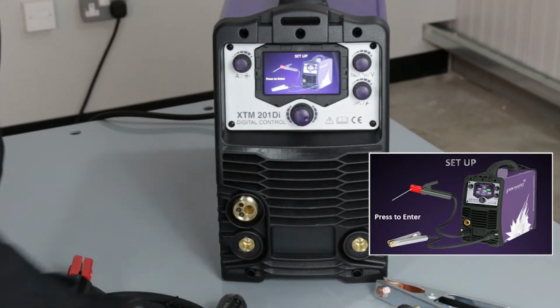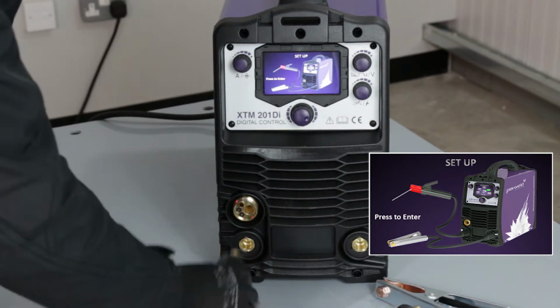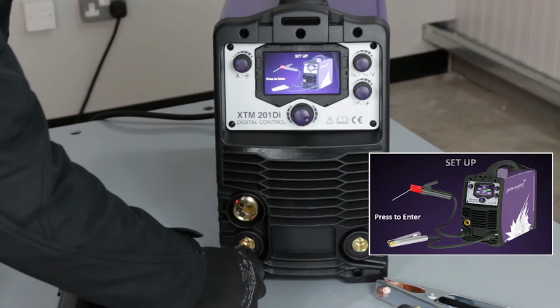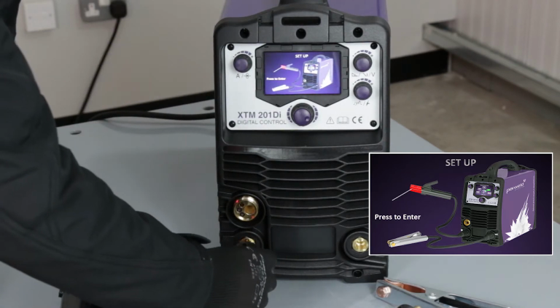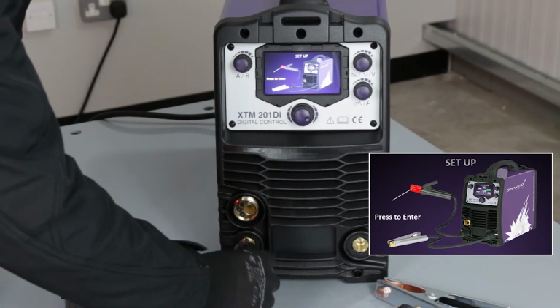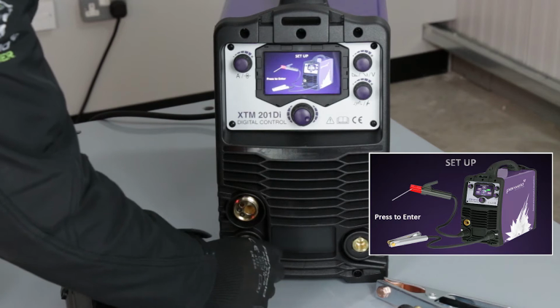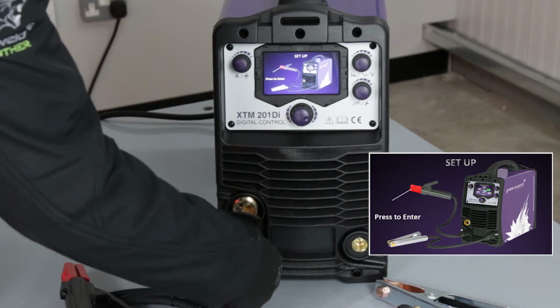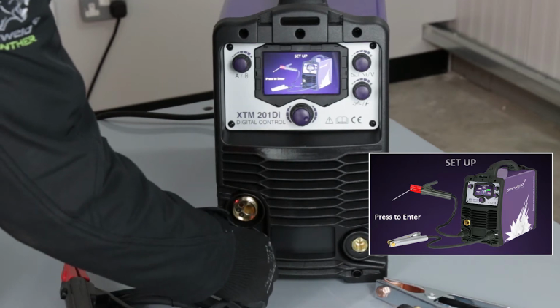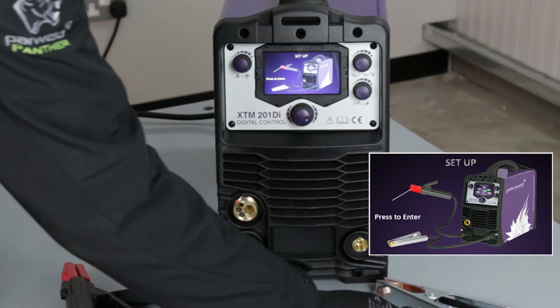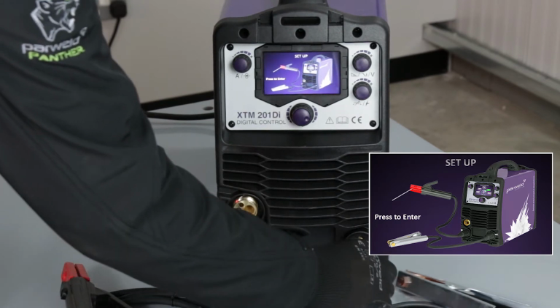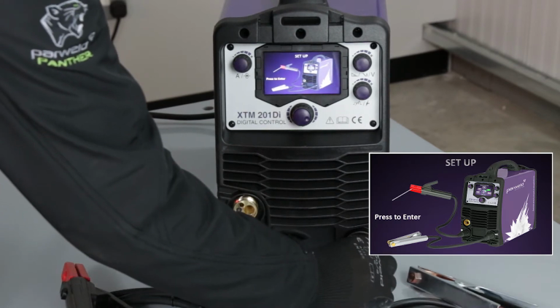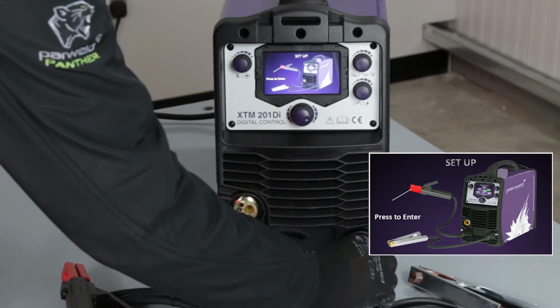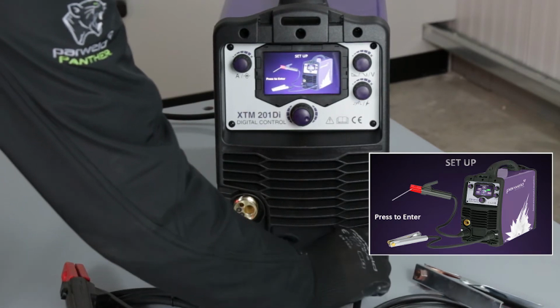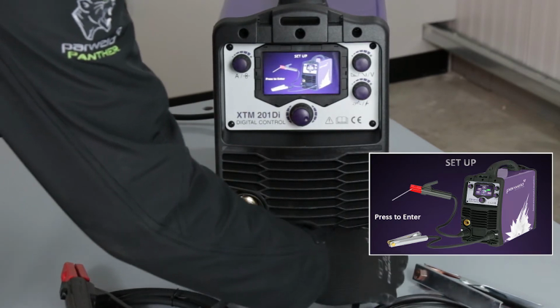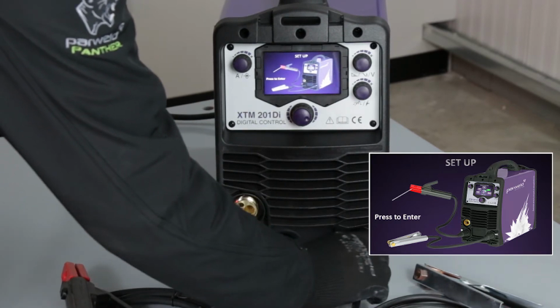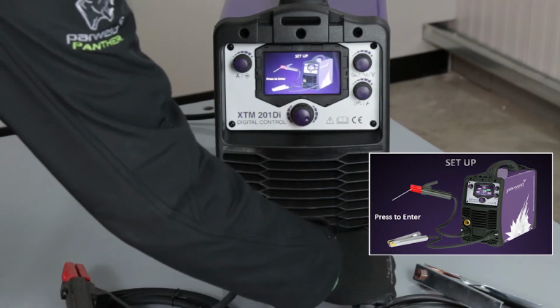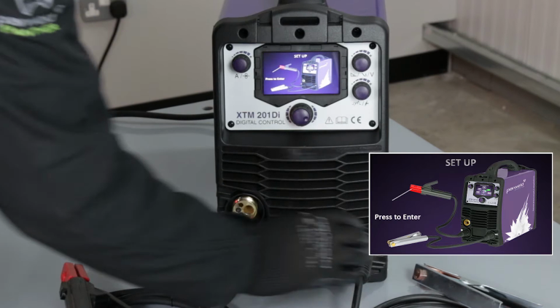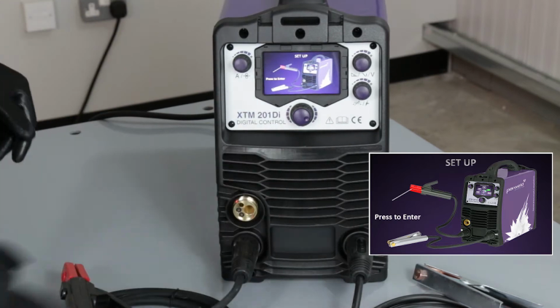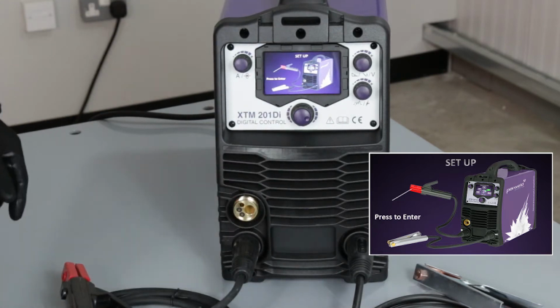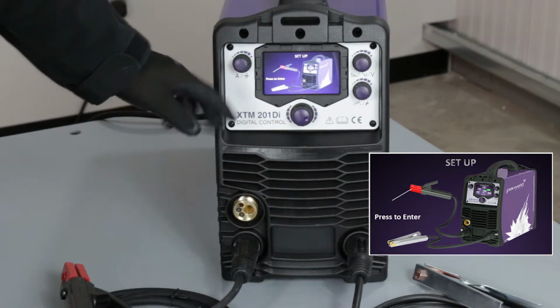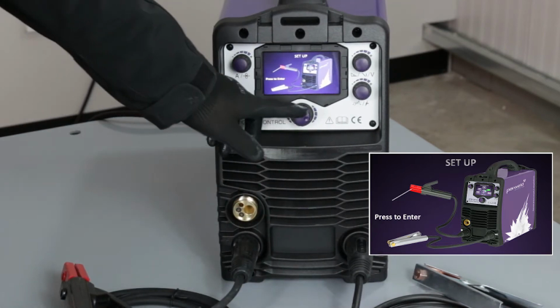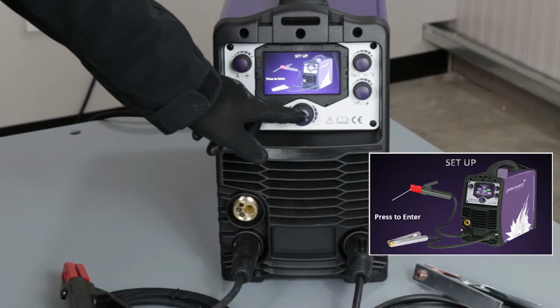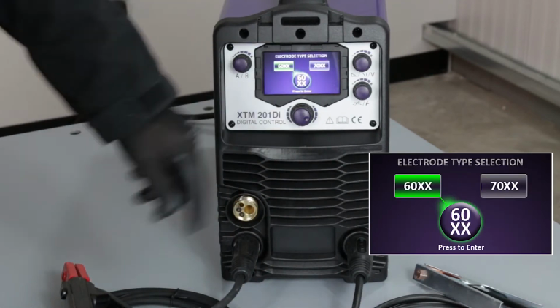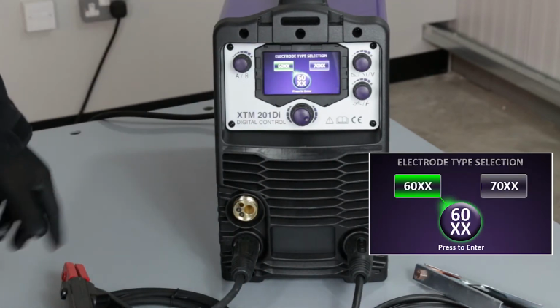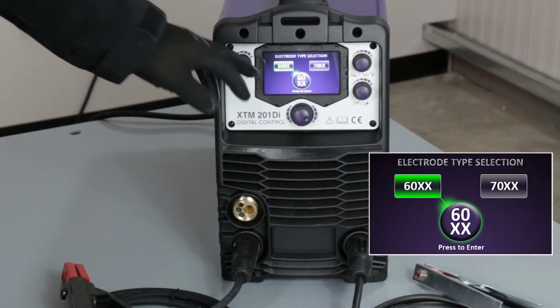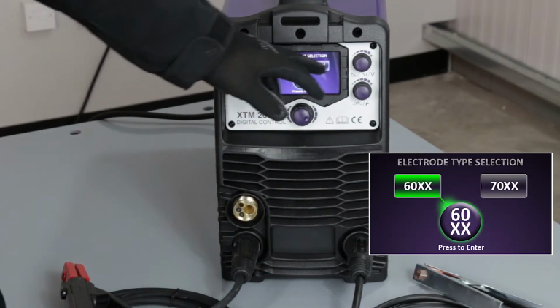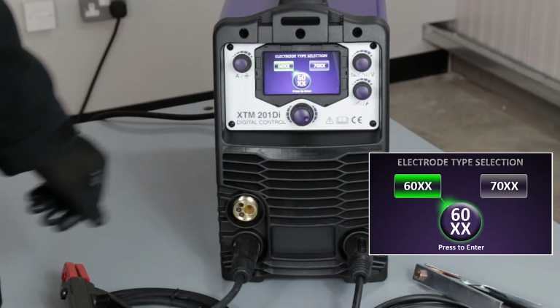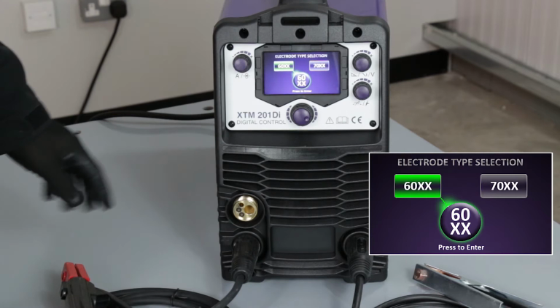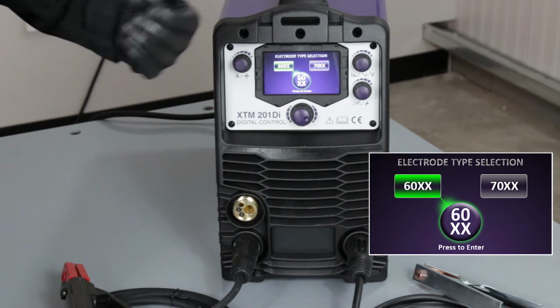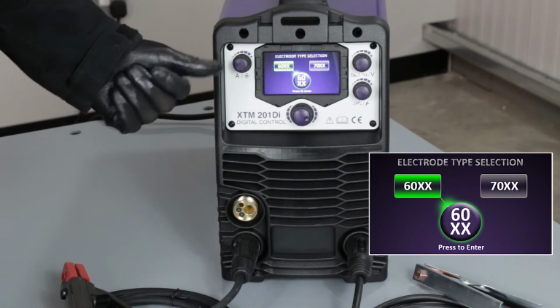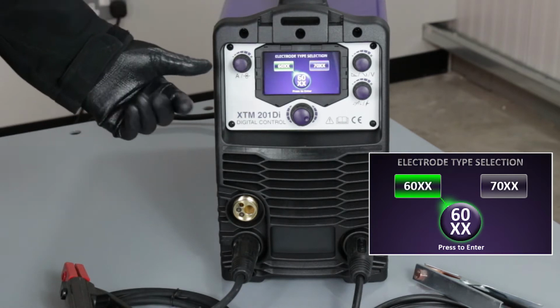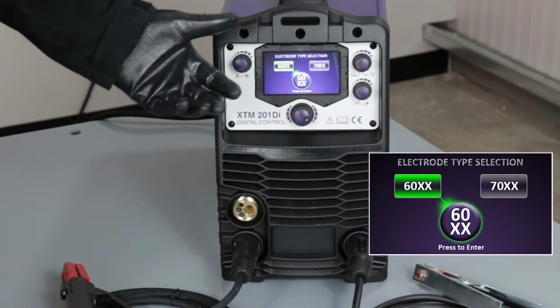The electrode holder goes into the positive socket and the work return lead into the negative socket on the front of the machine. With those hooked up, we can move on to the next step, and now it's asking what generic electrode type we're using.